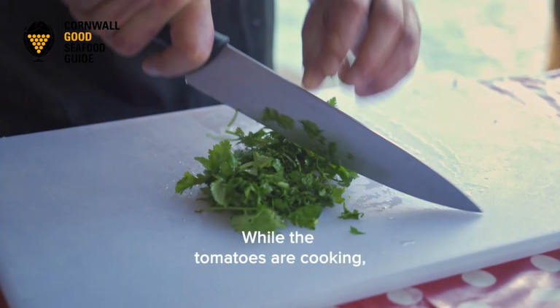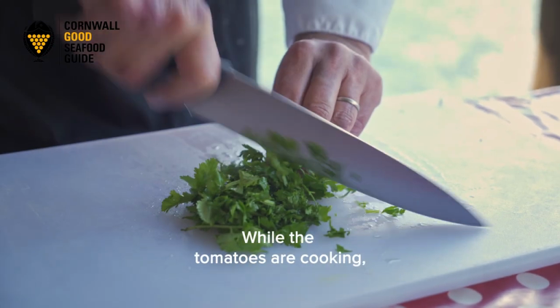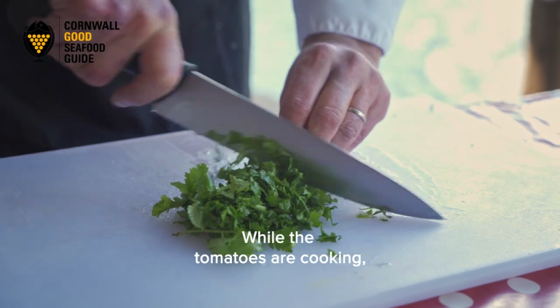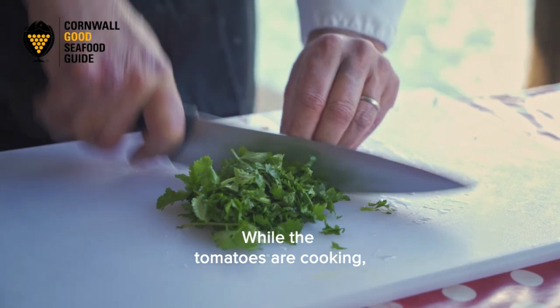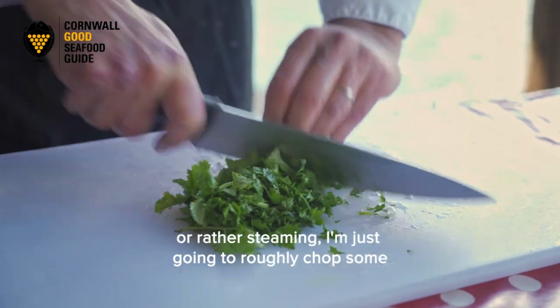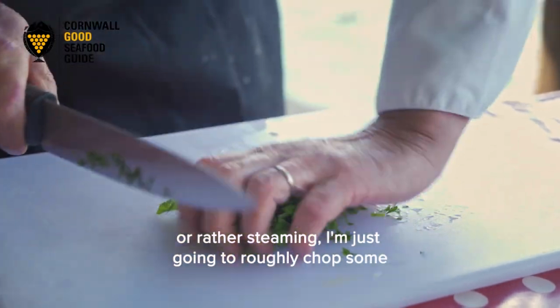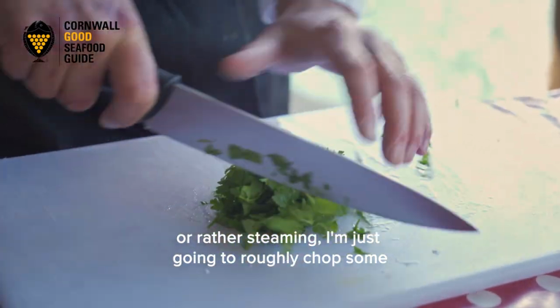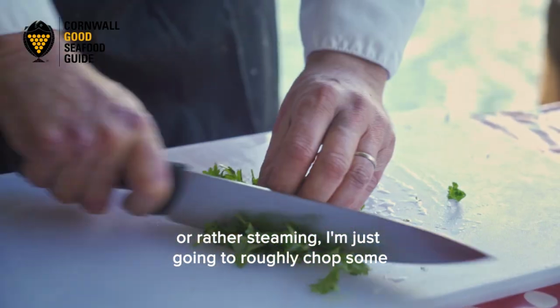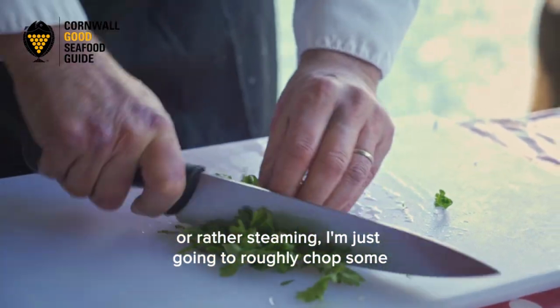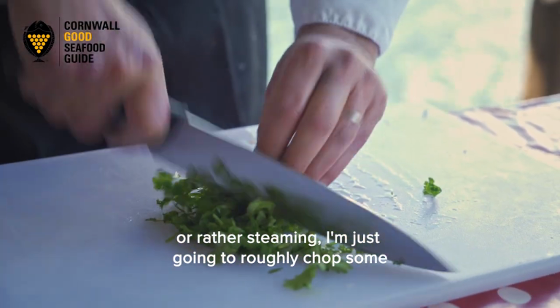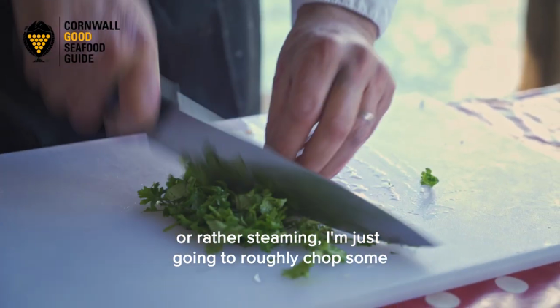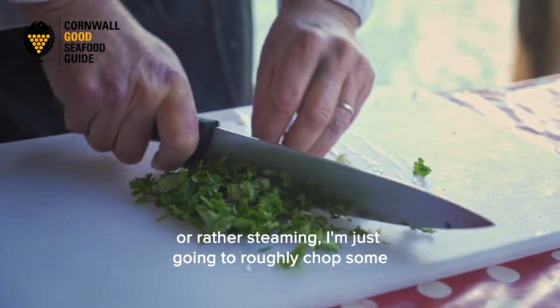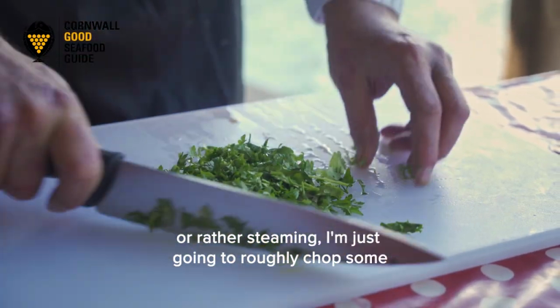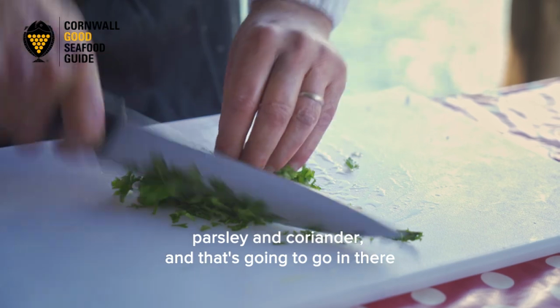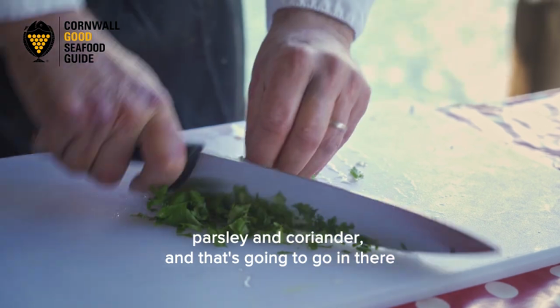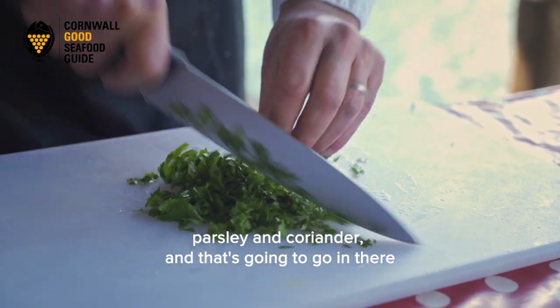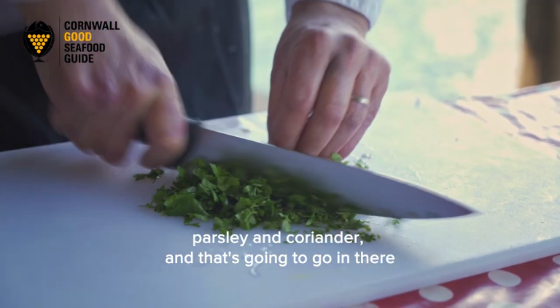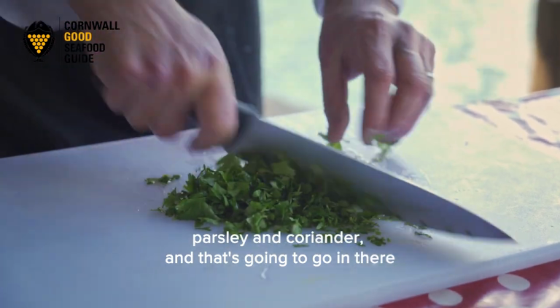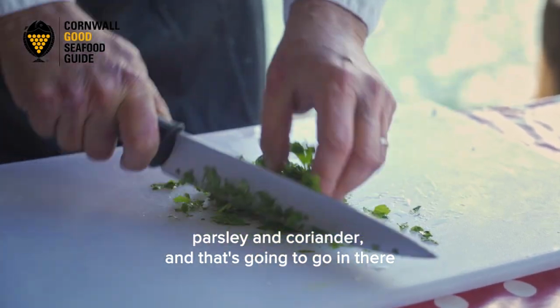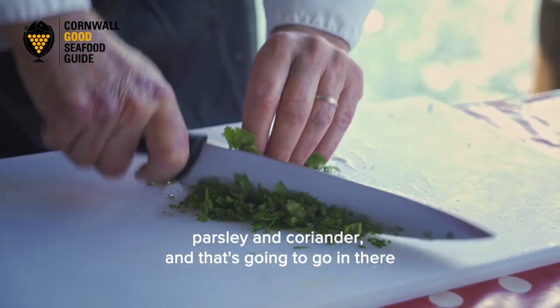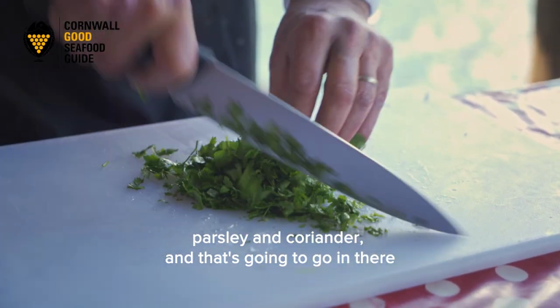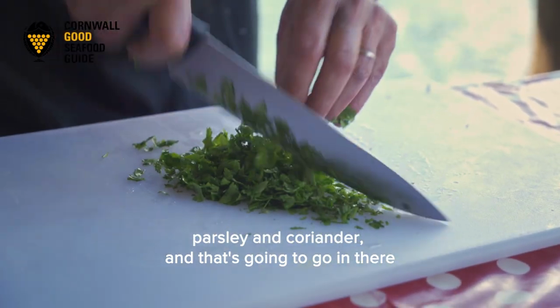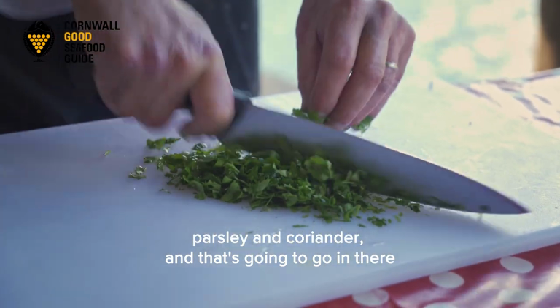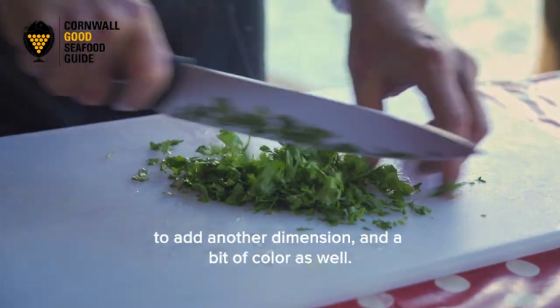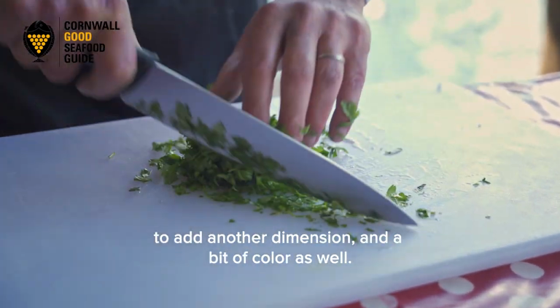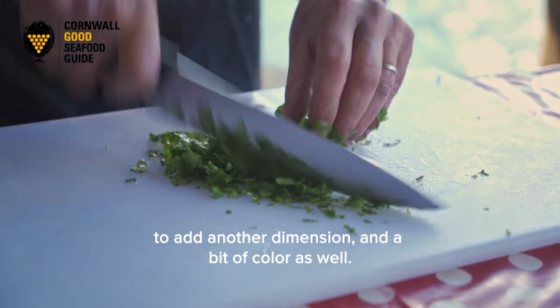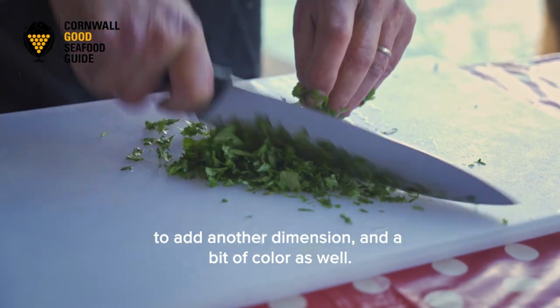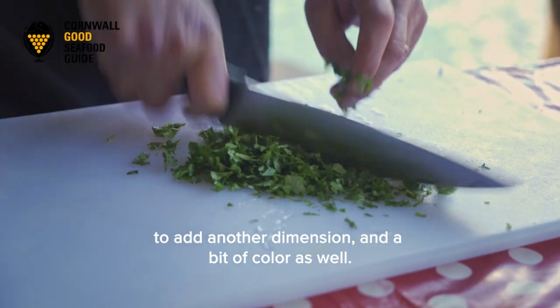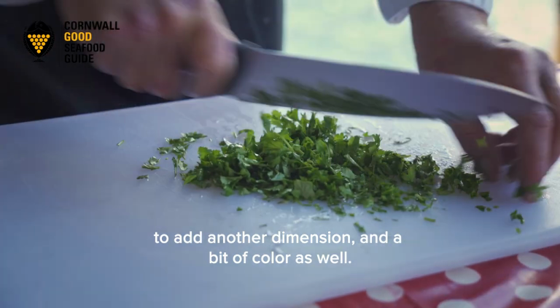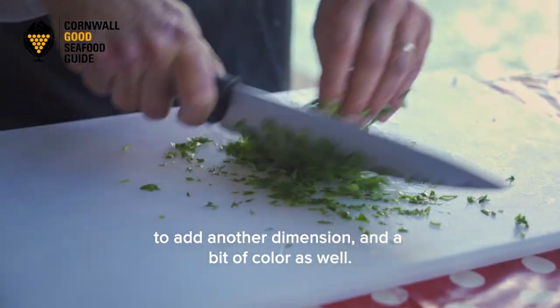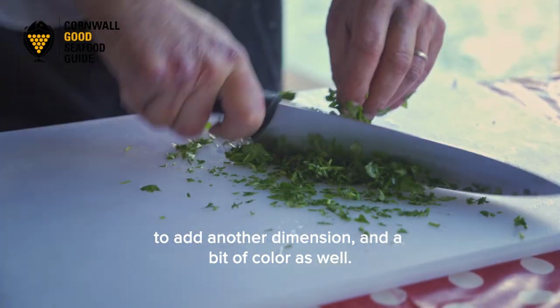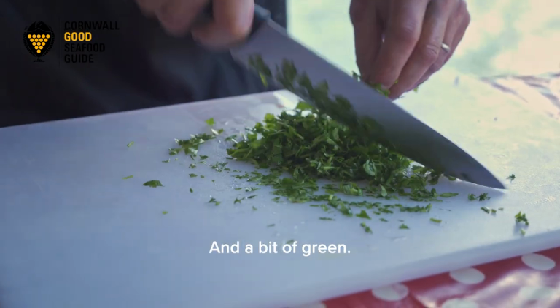While the tomatoes are cooking and almost steaming, I'm just going to roughly chop some parsley and coriander, and that's going to go in there to add another dimension and a bit of colour — a little bit of green.